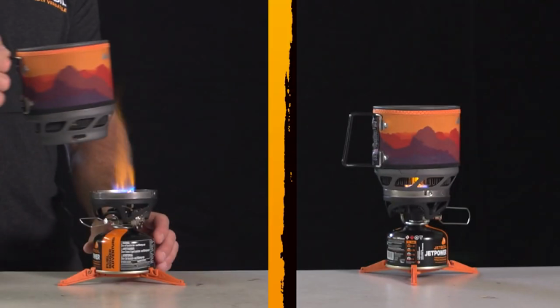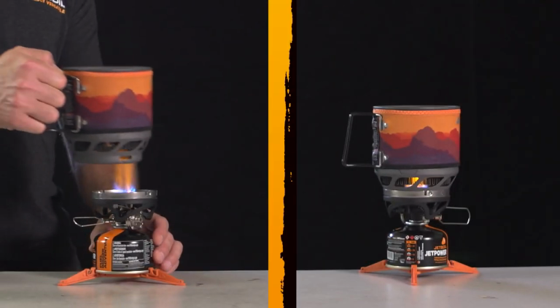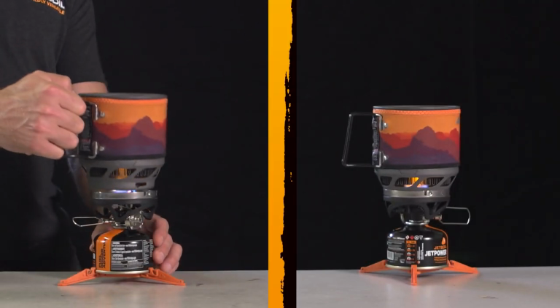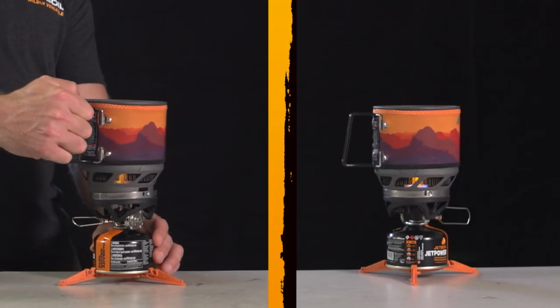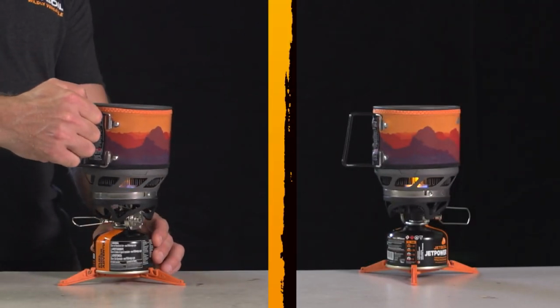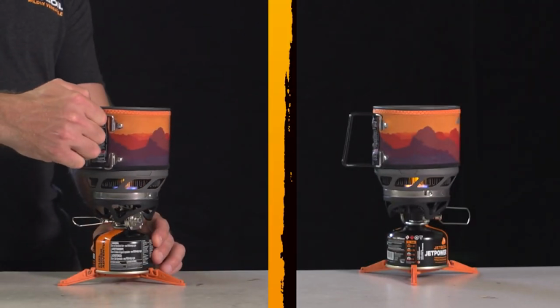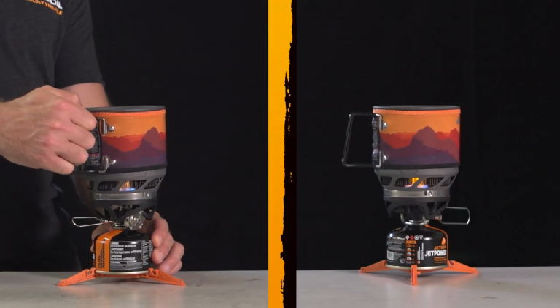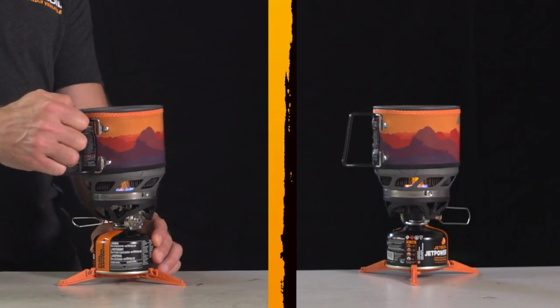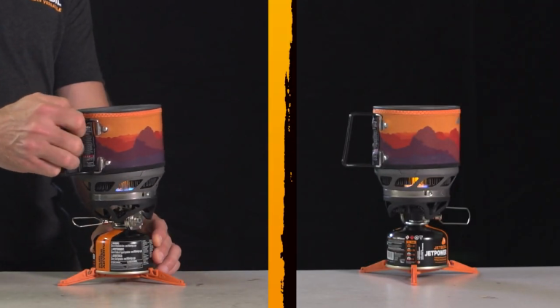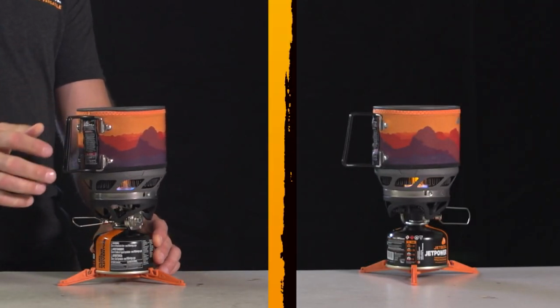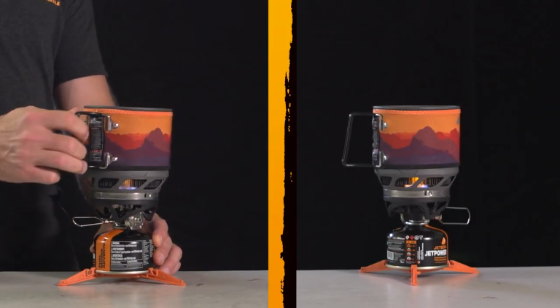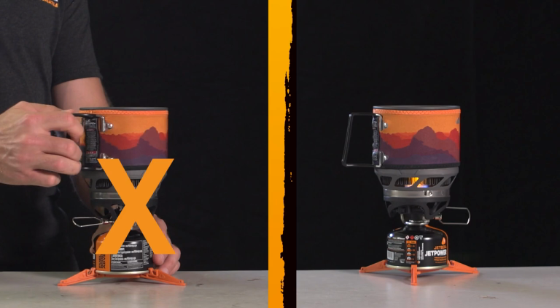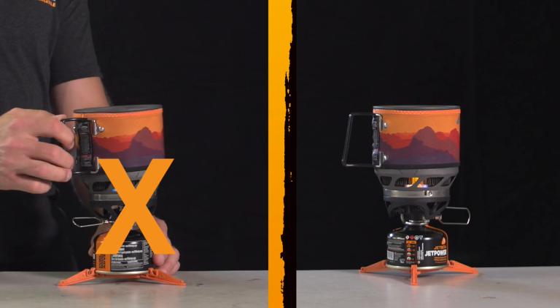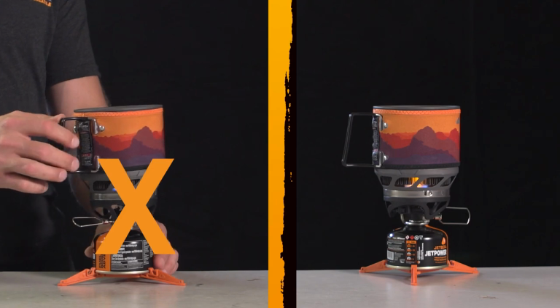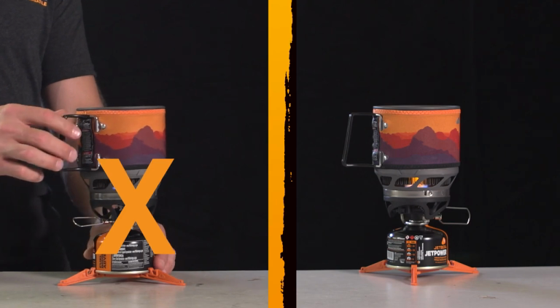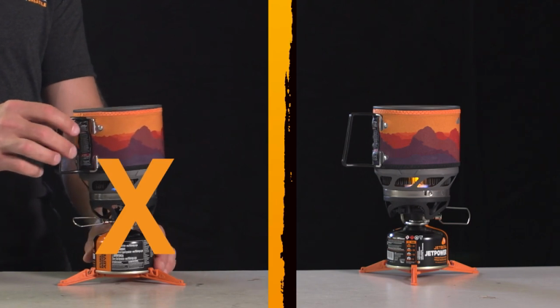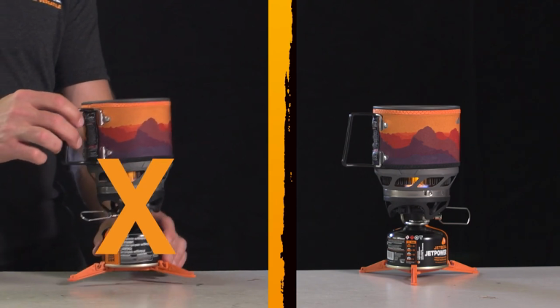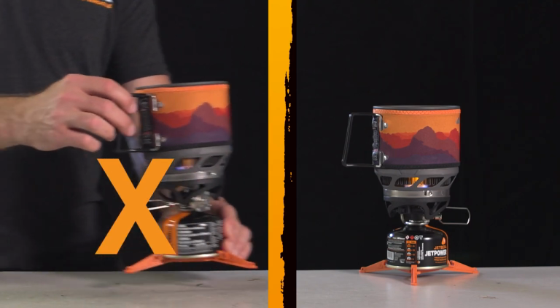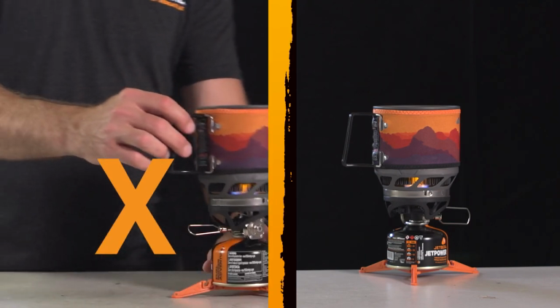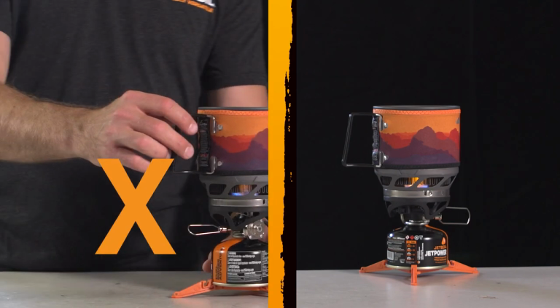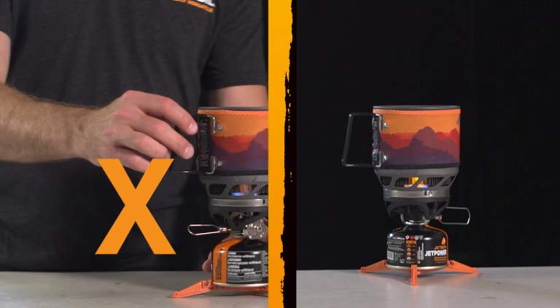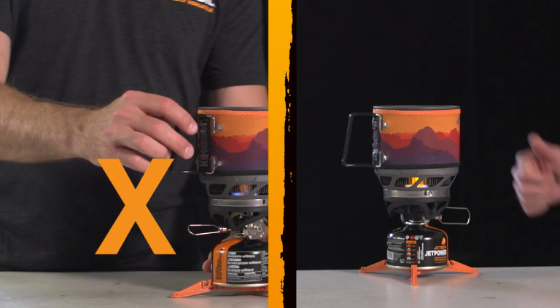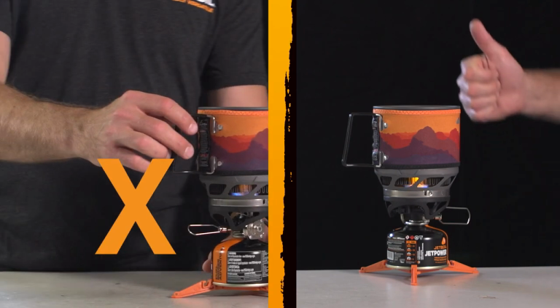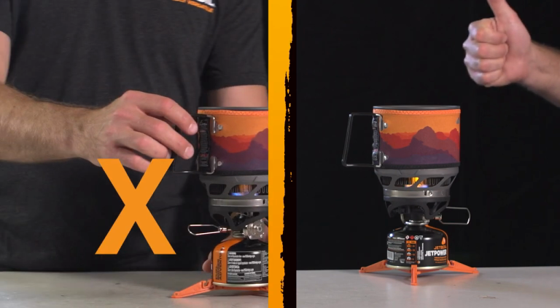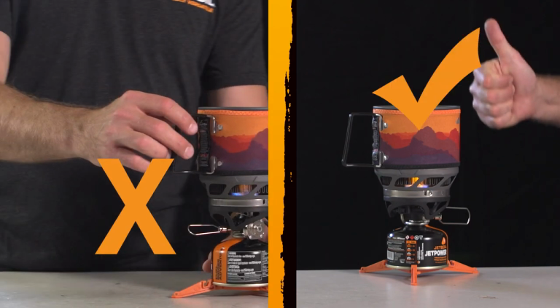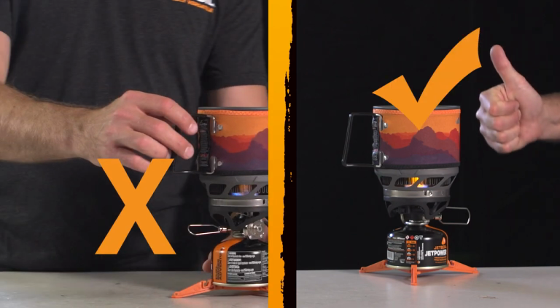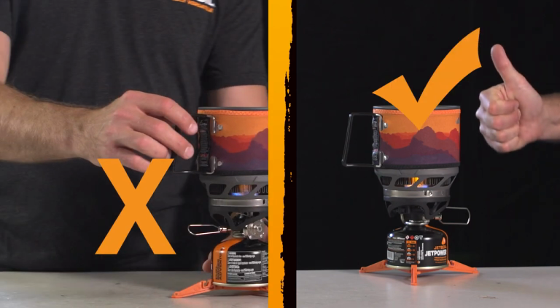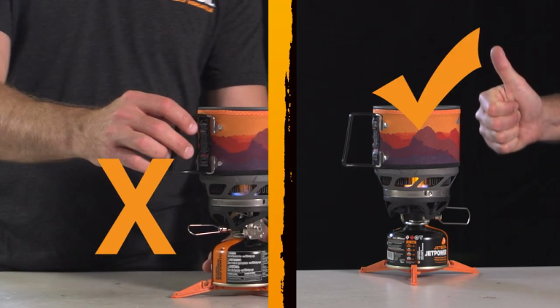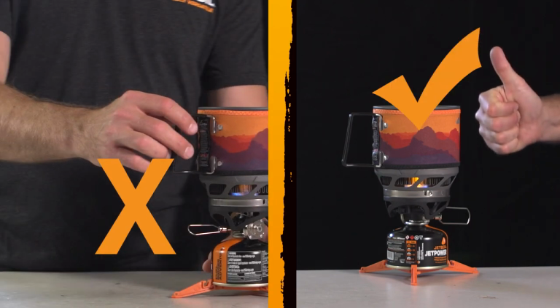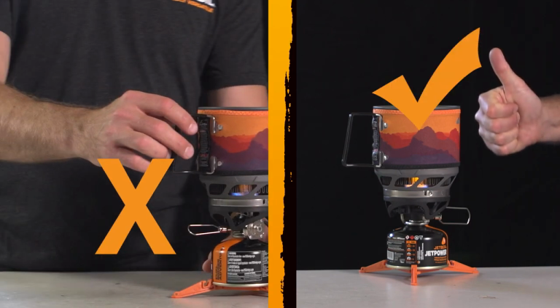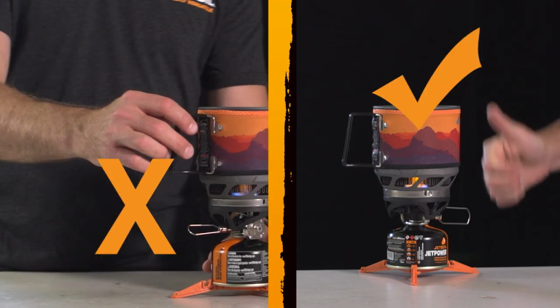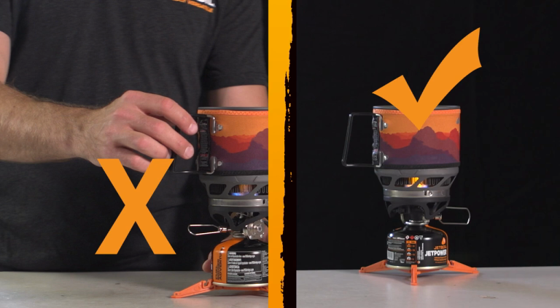Don't handle or jostle your stove while in use. Make sure it's always on a solid, level surface during use, and turn it off when you want to move it.